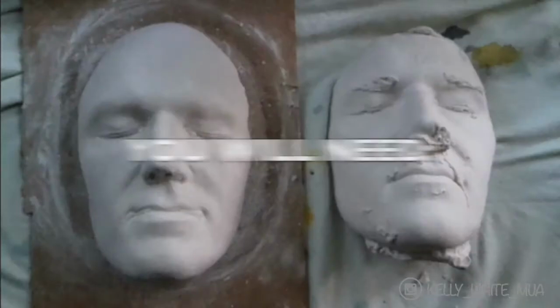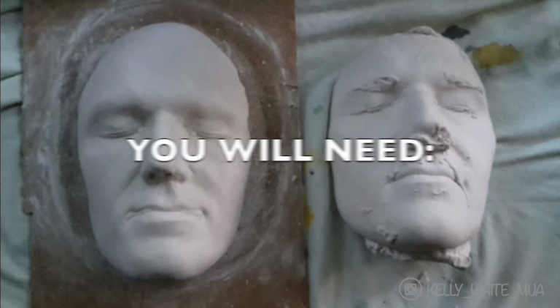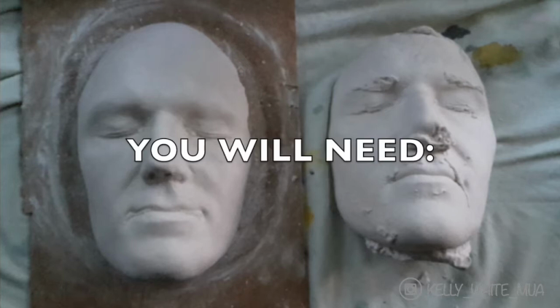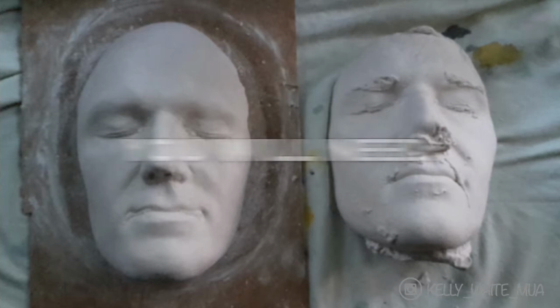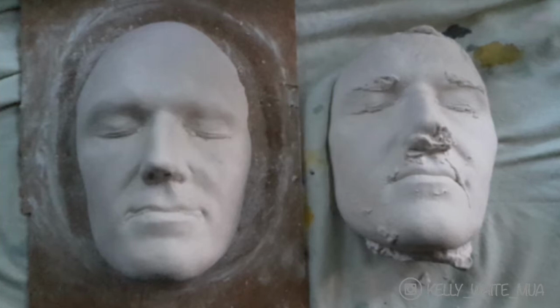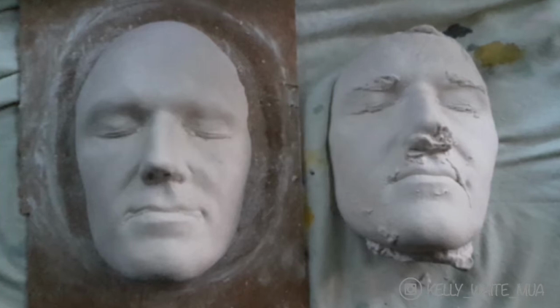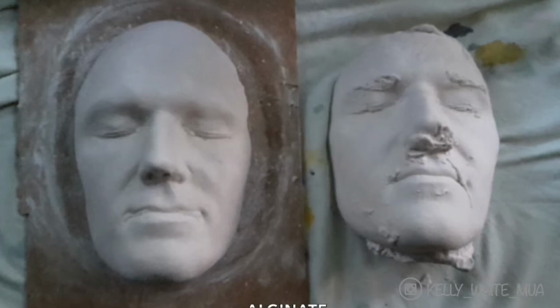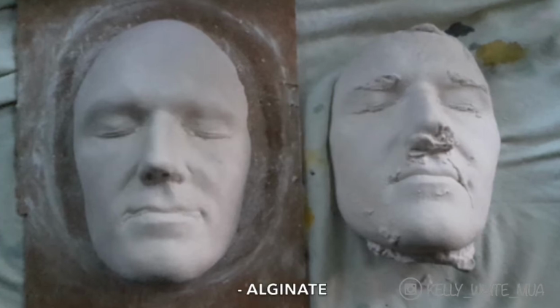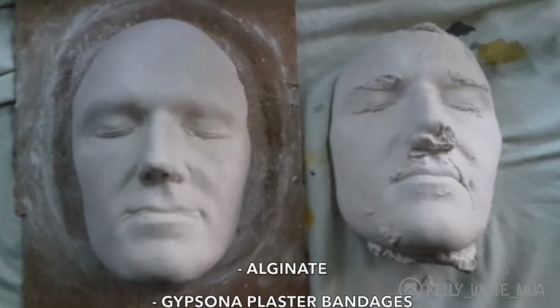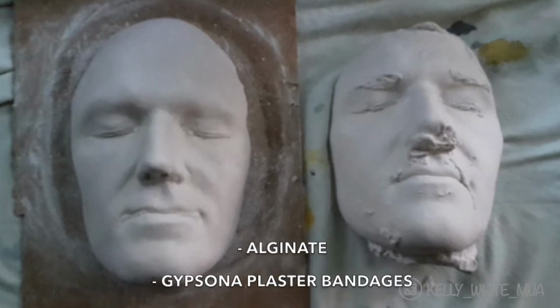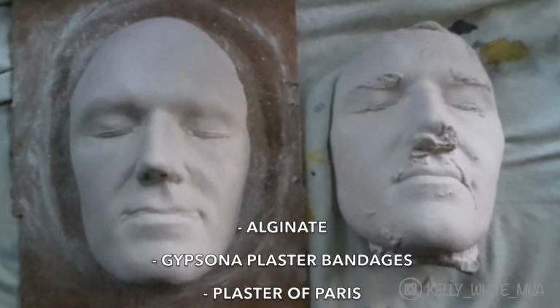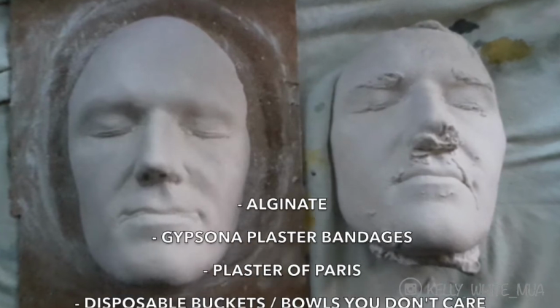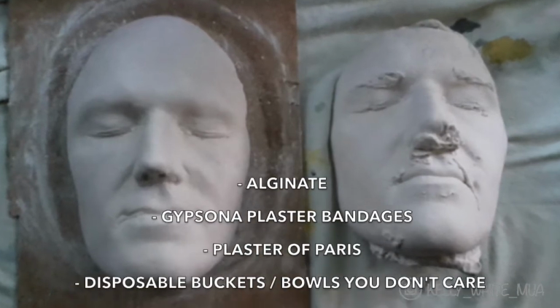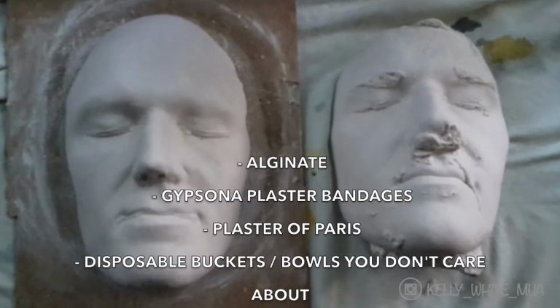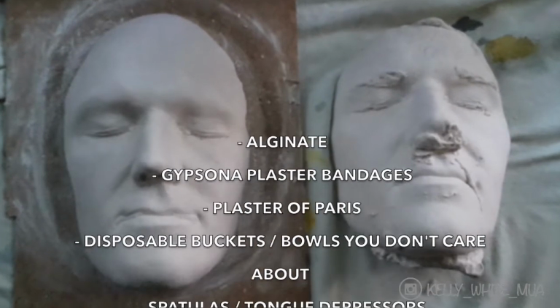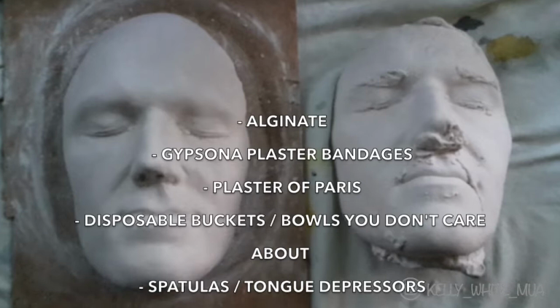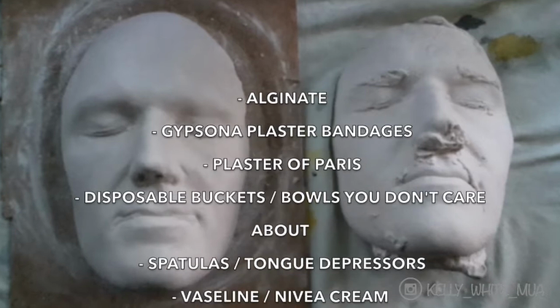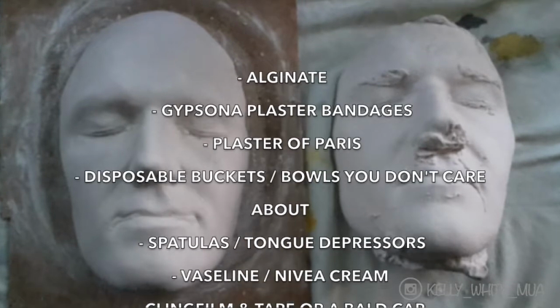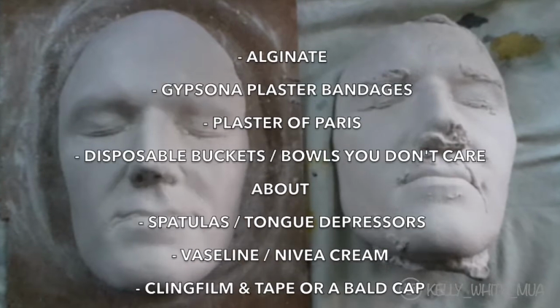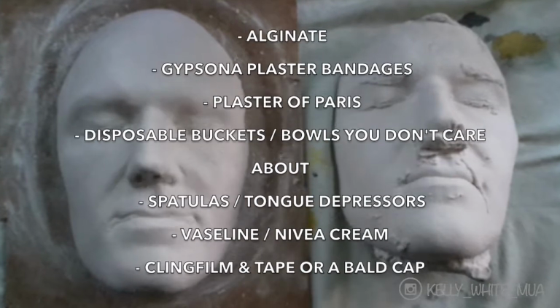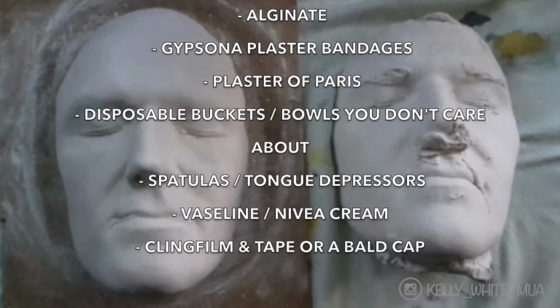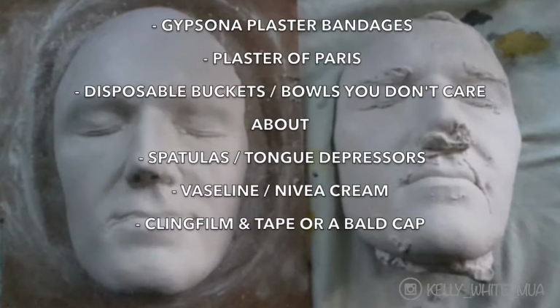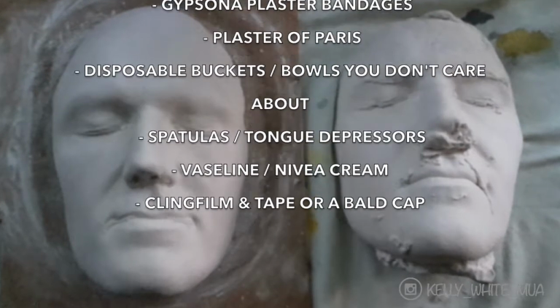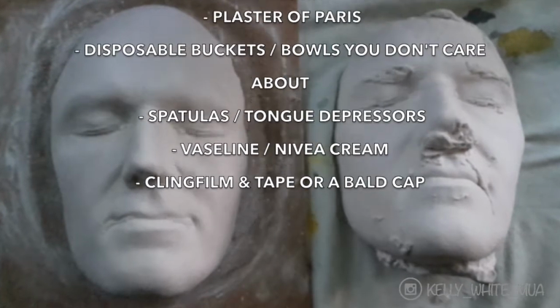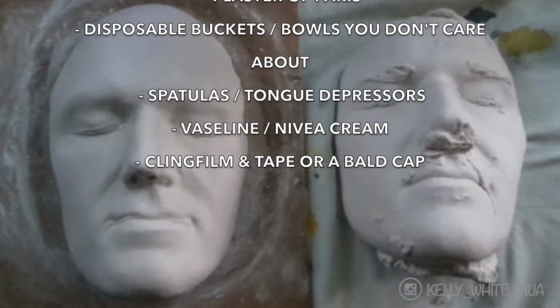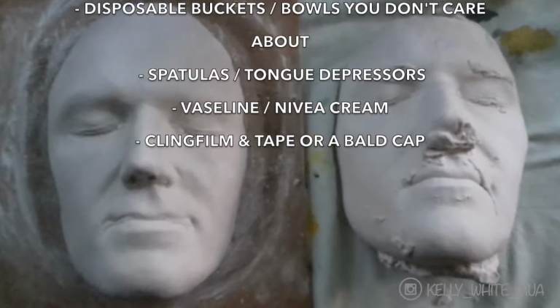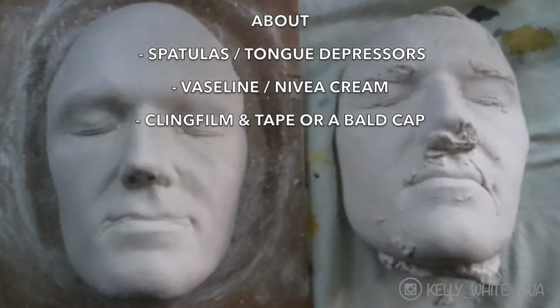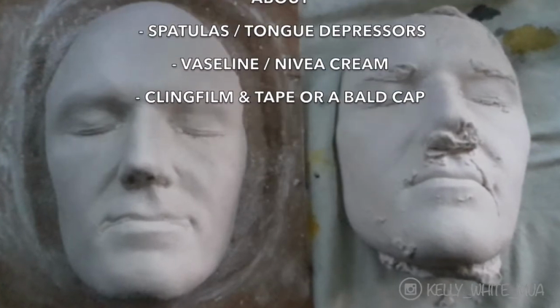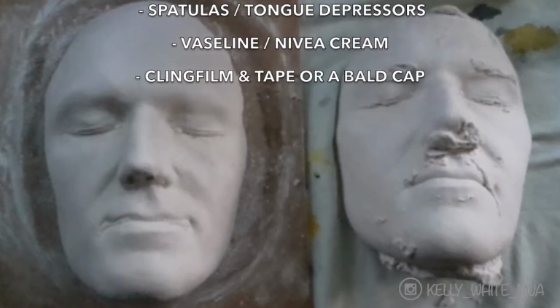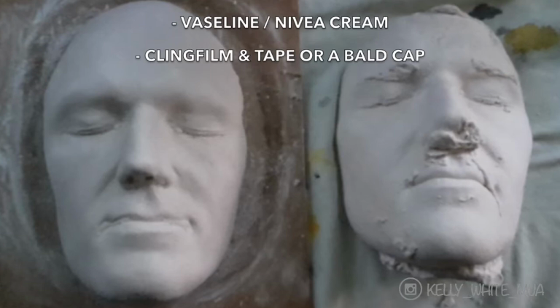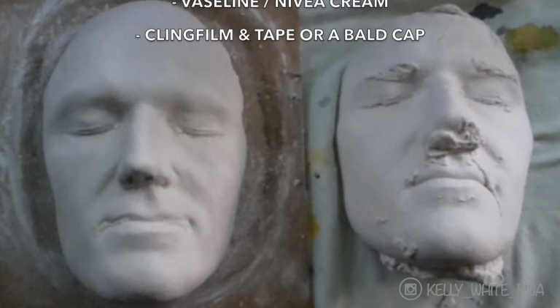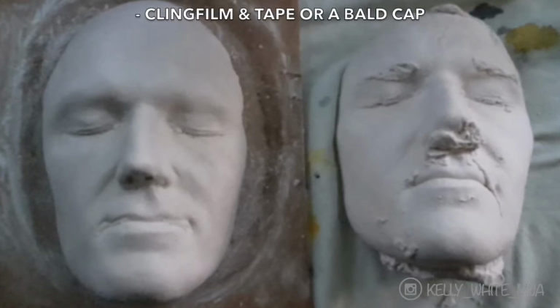The list of things that you need is fairly short. You'll just need alginate, gypsum or plaster bandages, plaster of Paris to fill the cast afterwards, disposable buckets or bowls that you don't care about, spatulas, Vaseline, and cling film and tape or a bowl cap.